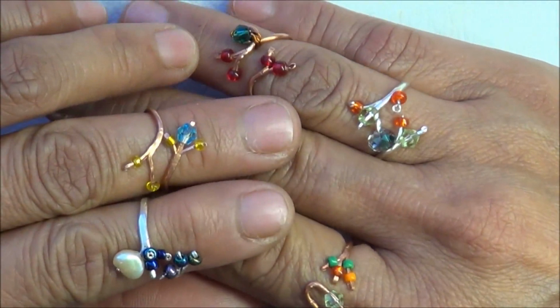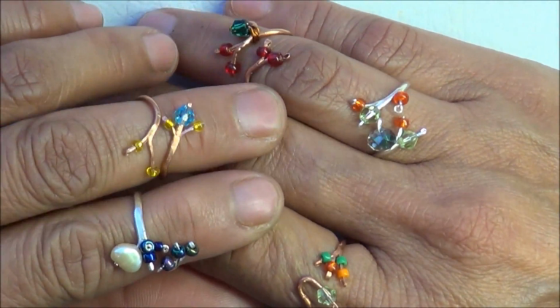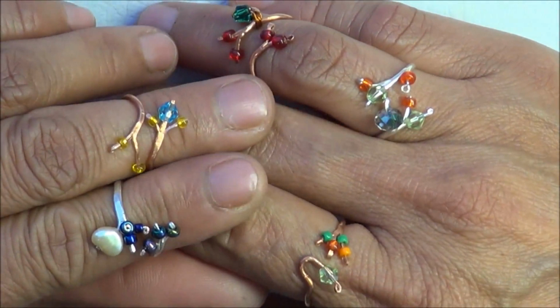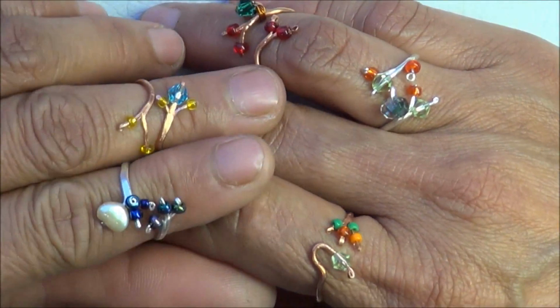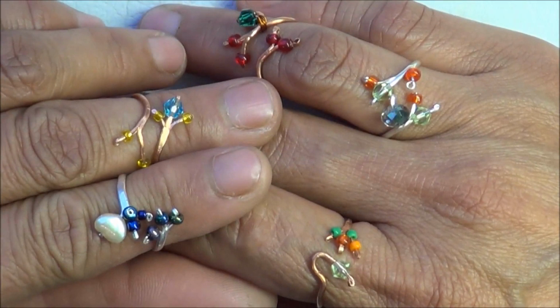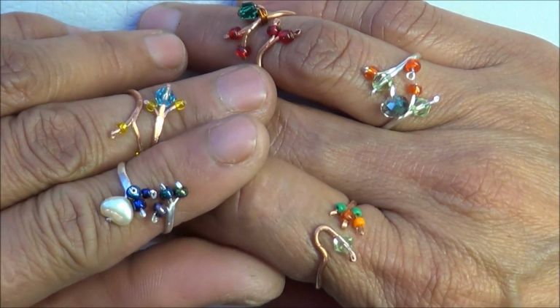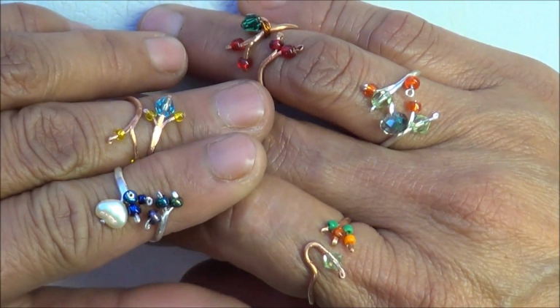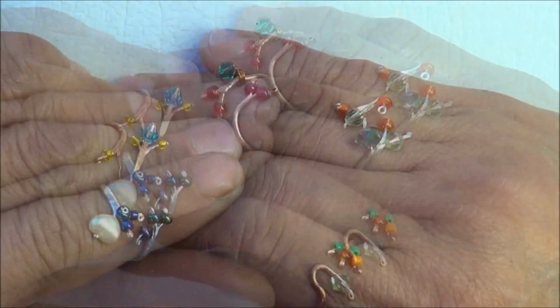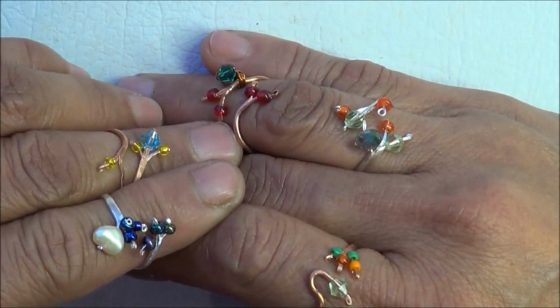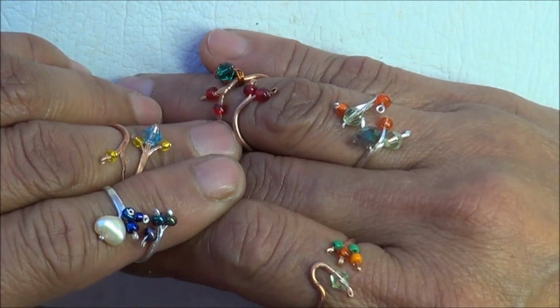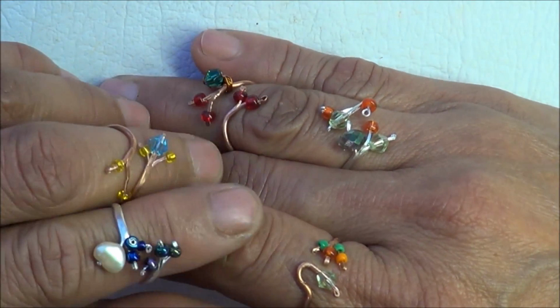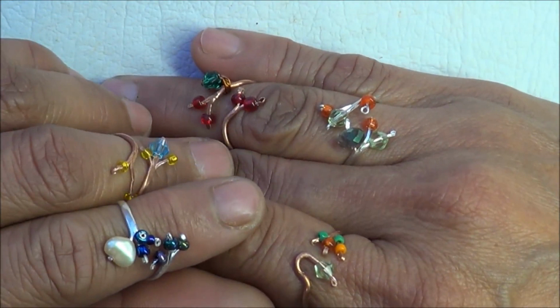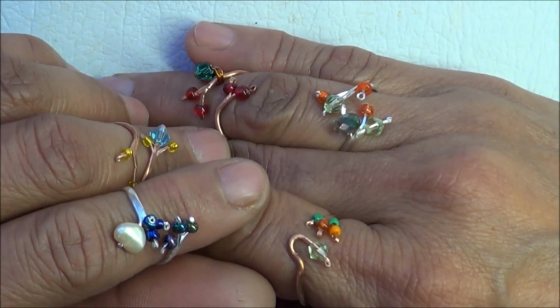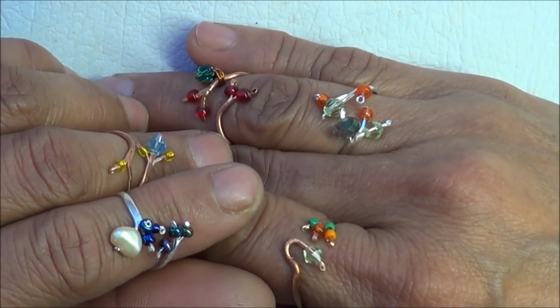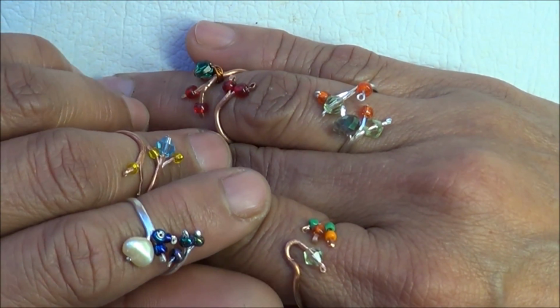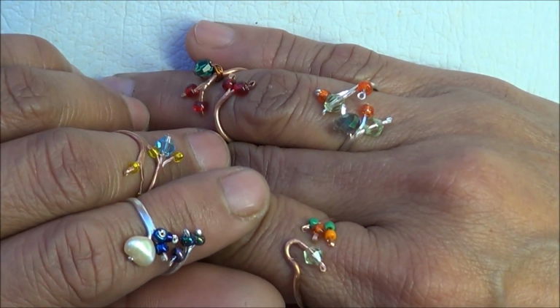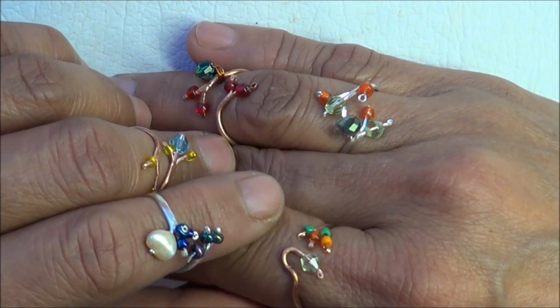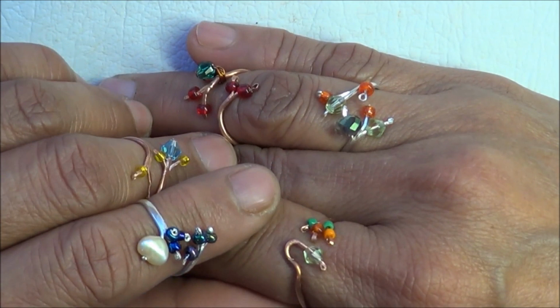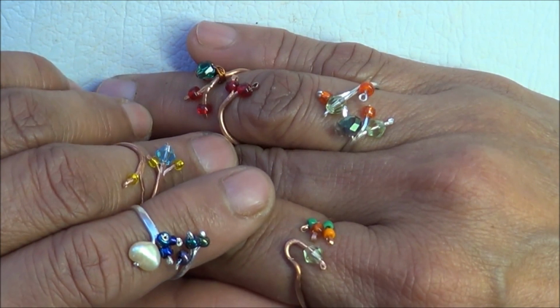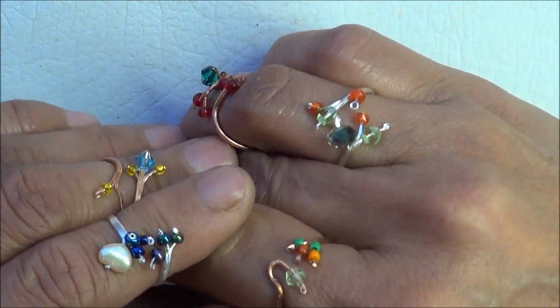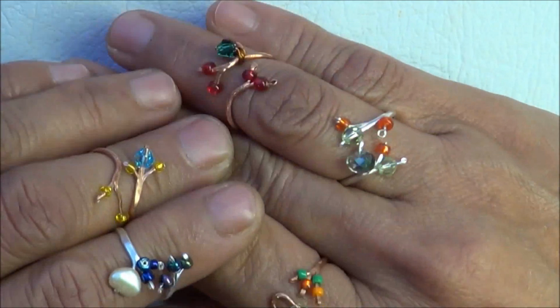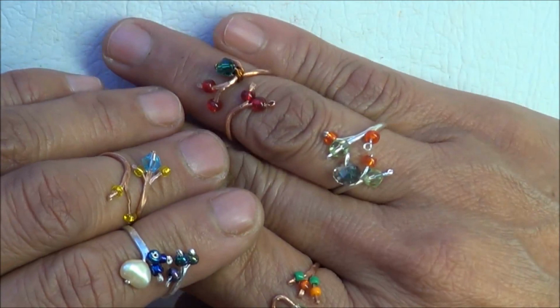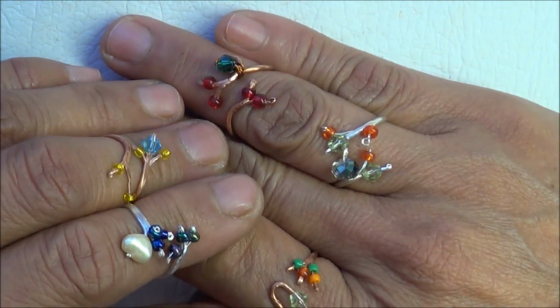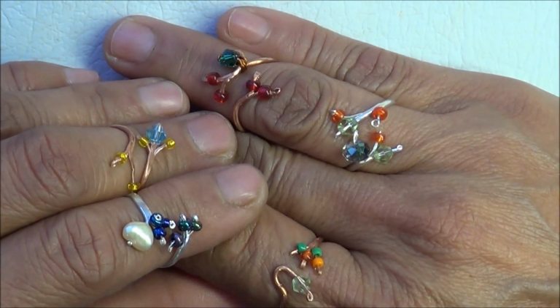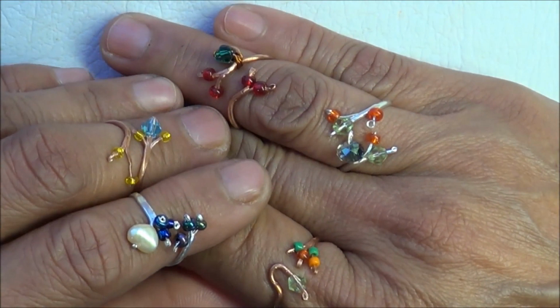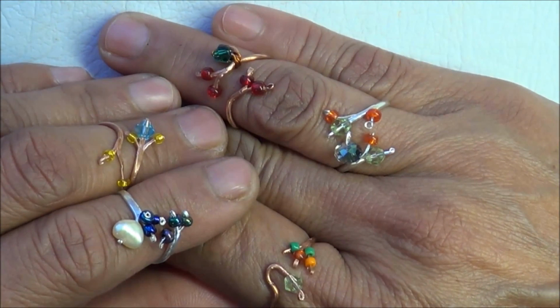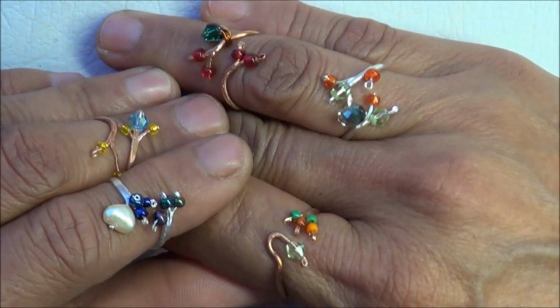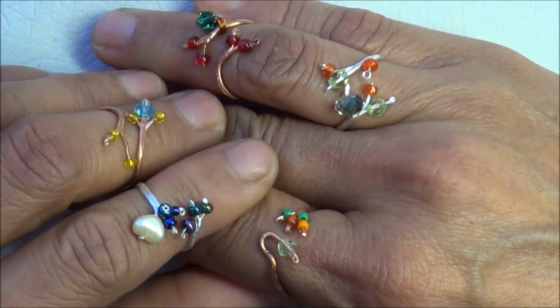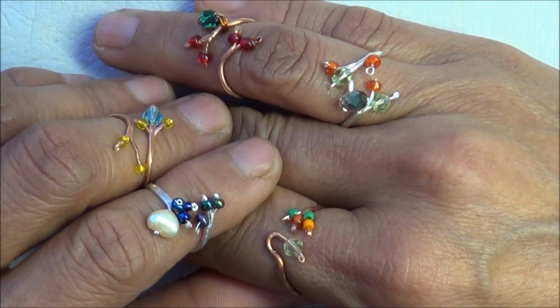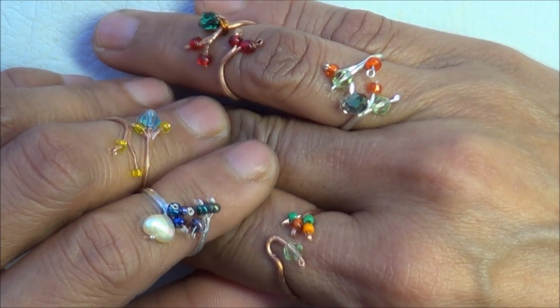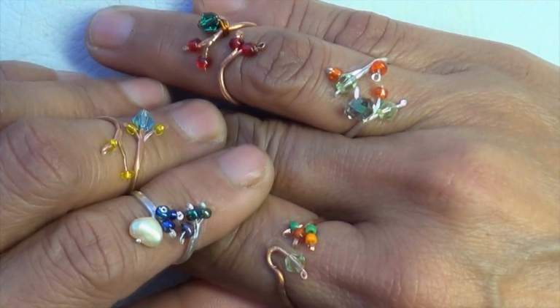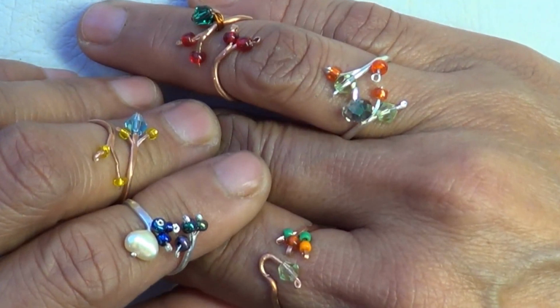Whichever one you make, it's just up to you as to what color of beads or gemstones you're gonna use. But the effect is just gorgeous — they're just beautiful. So let's begin.